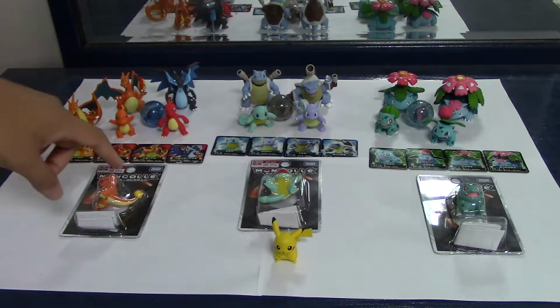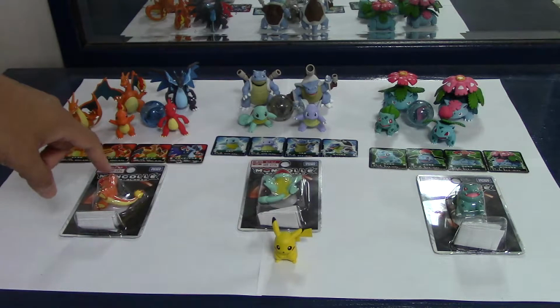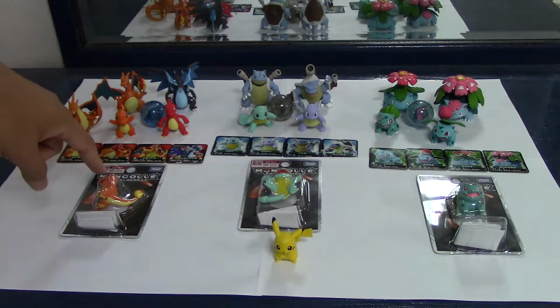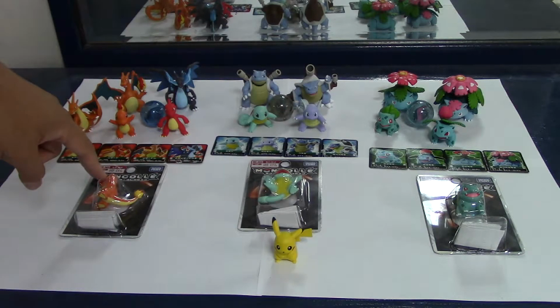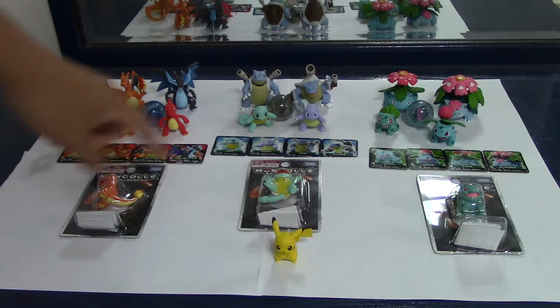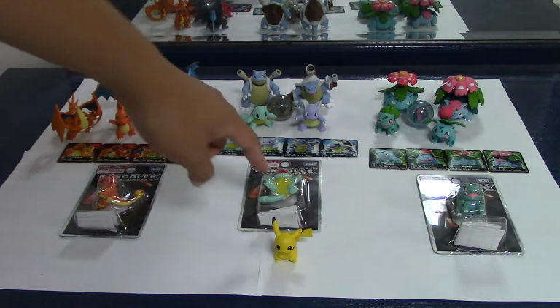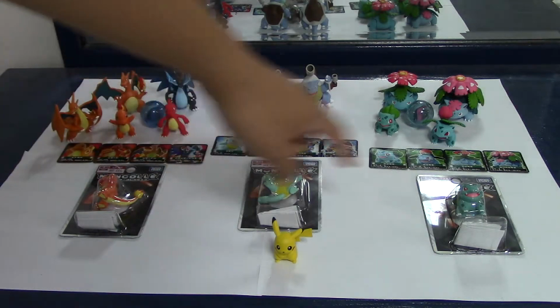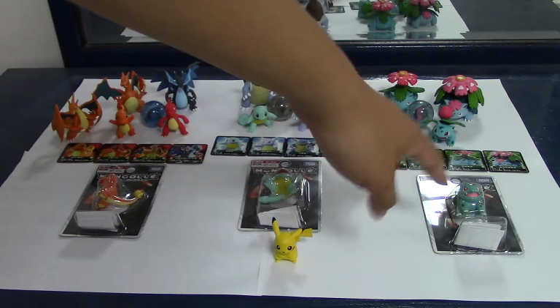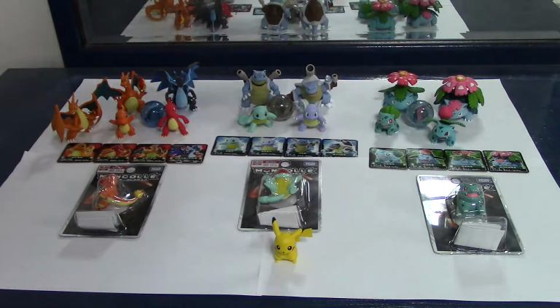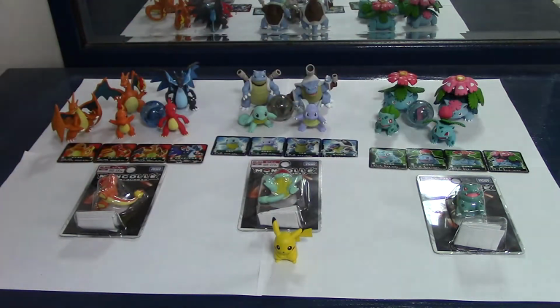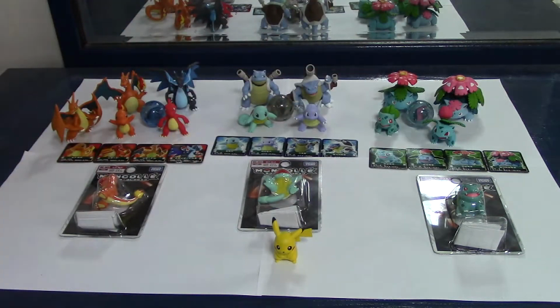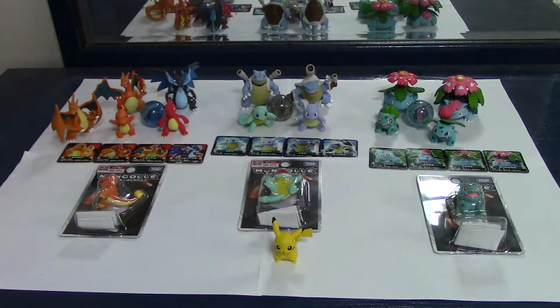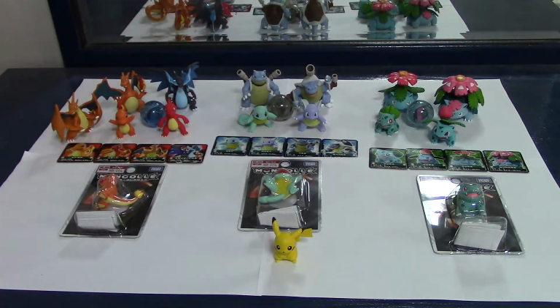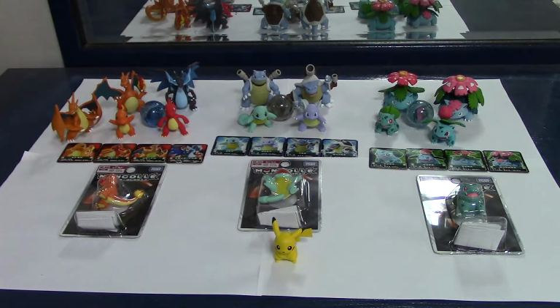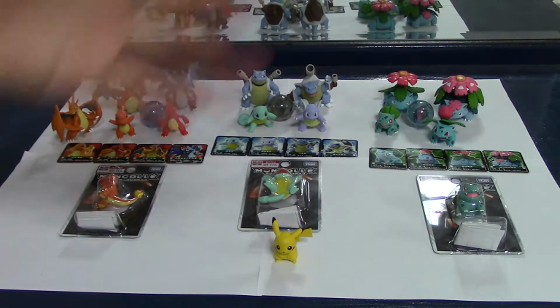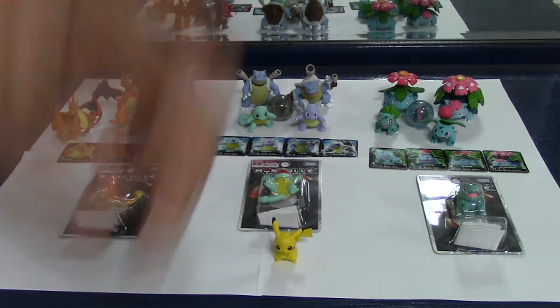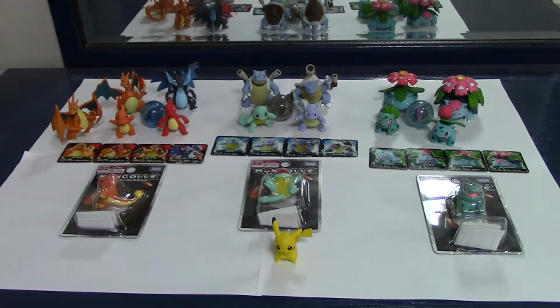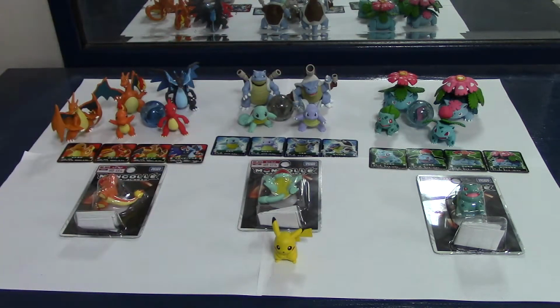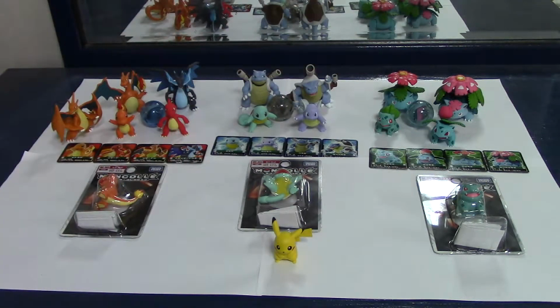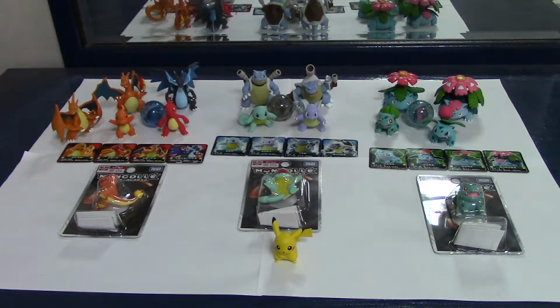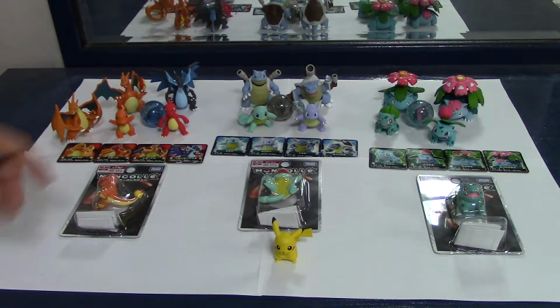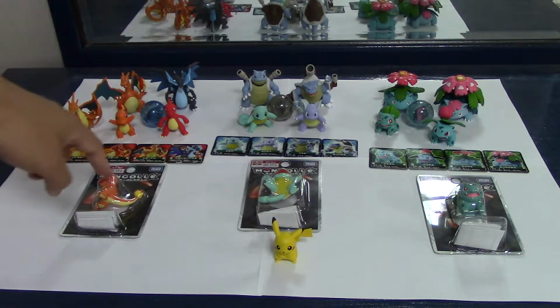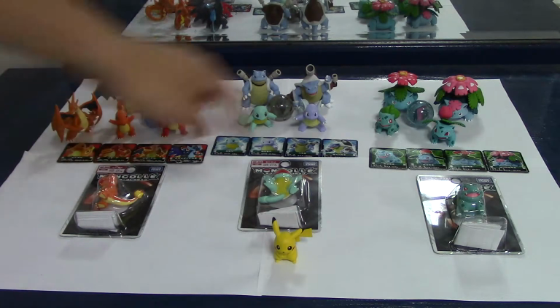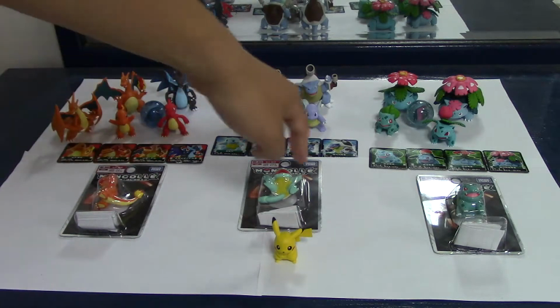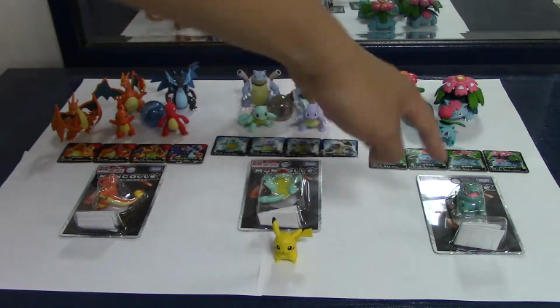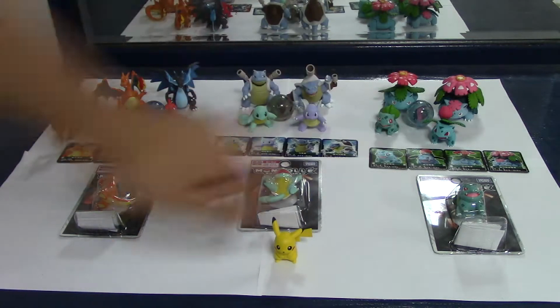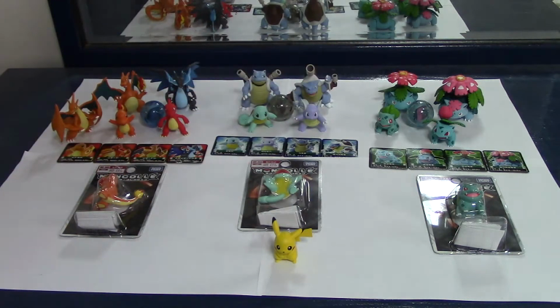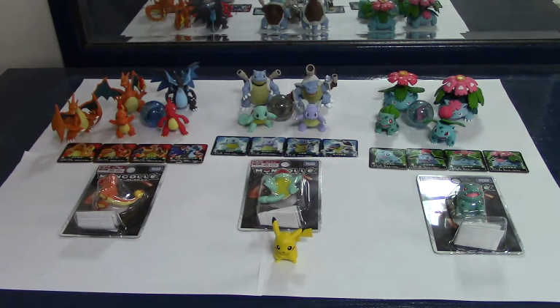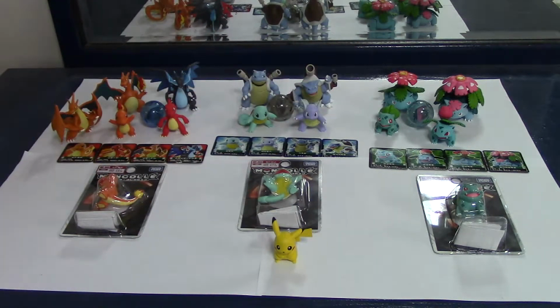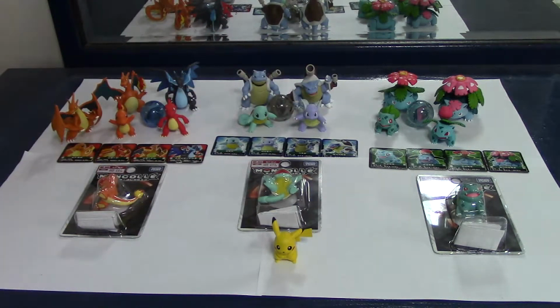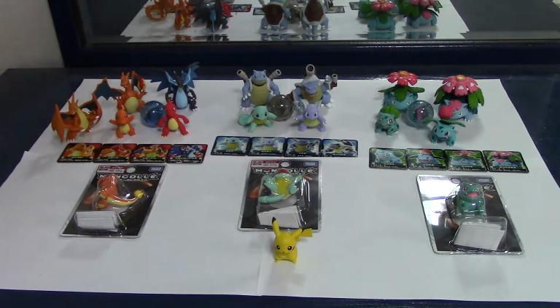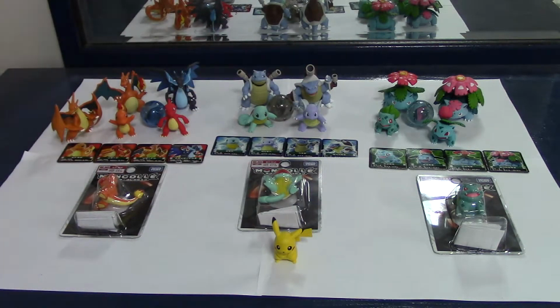Like I said, I'm not going to open these three because I already bought them — I'm going to sell them I think. These three figures are the original Kanto styles.